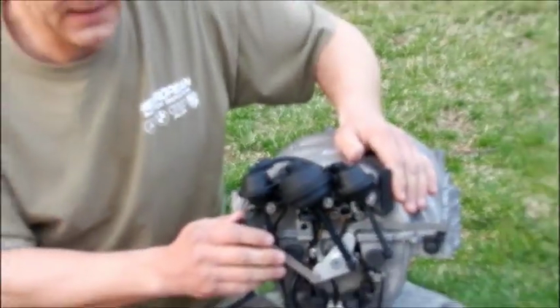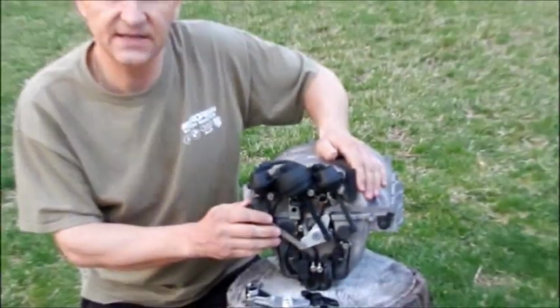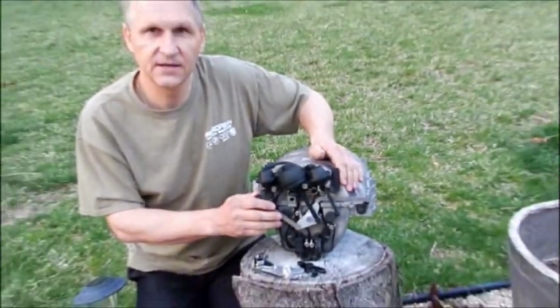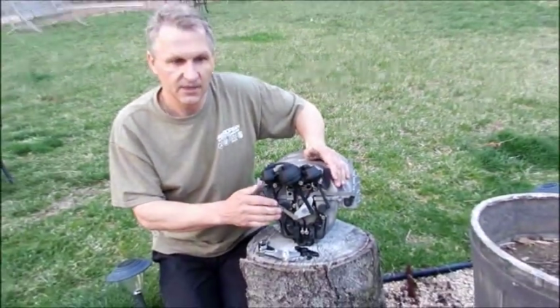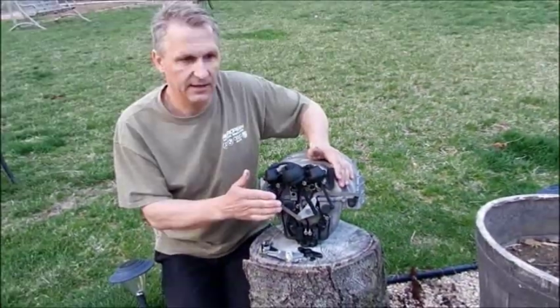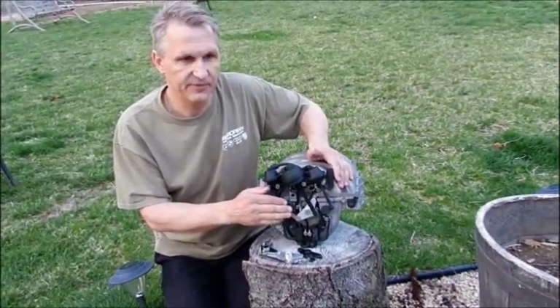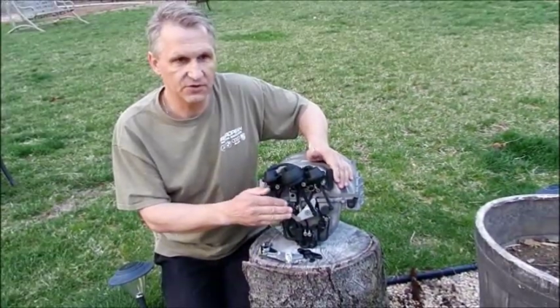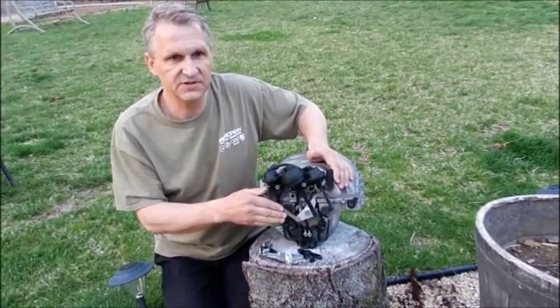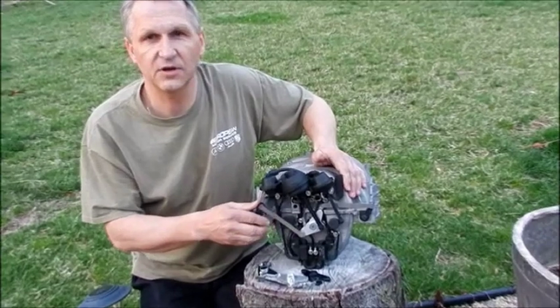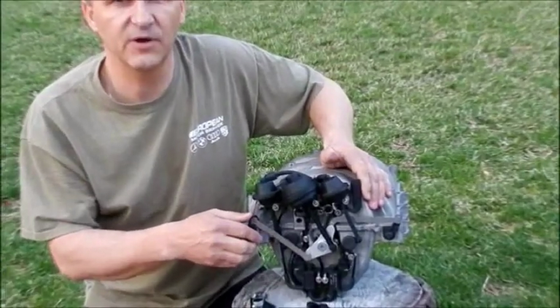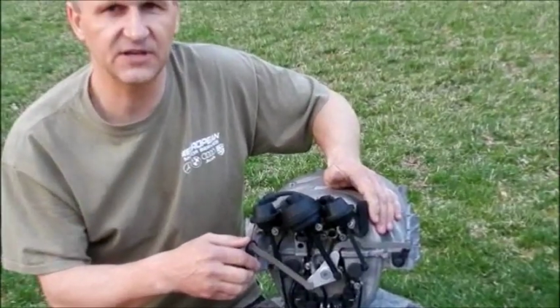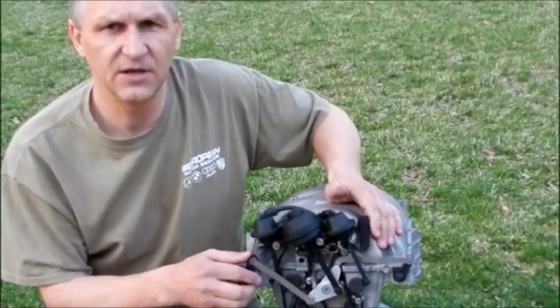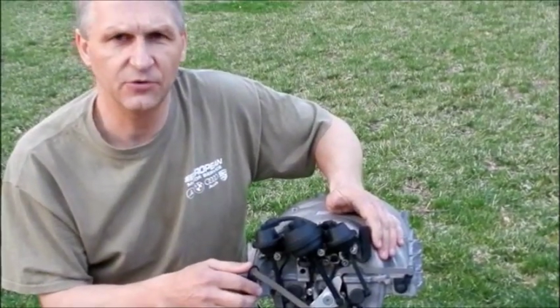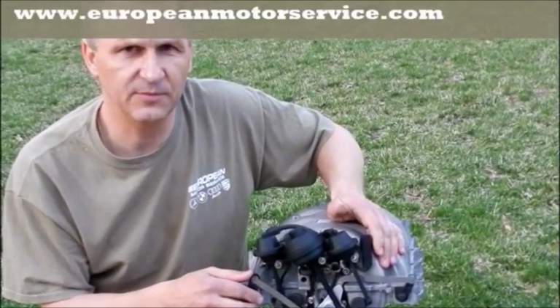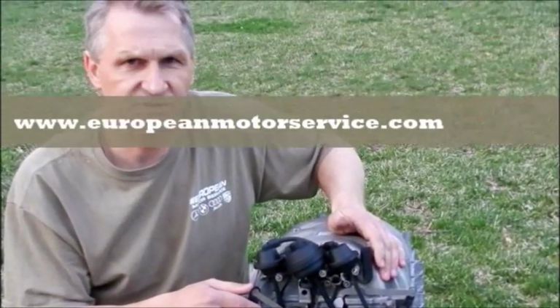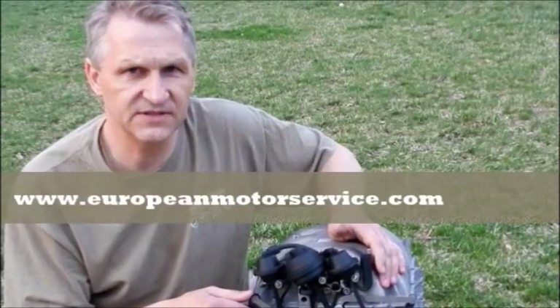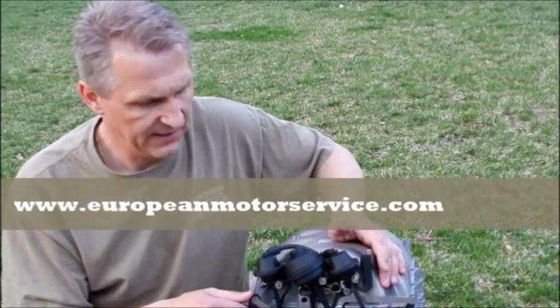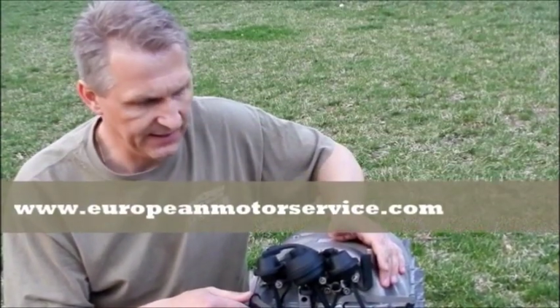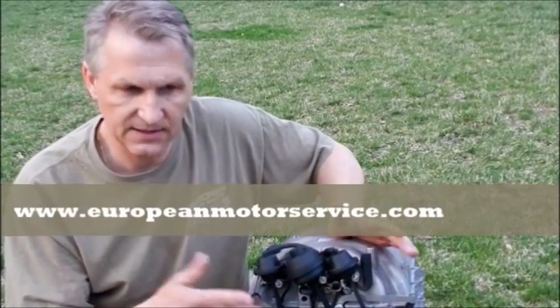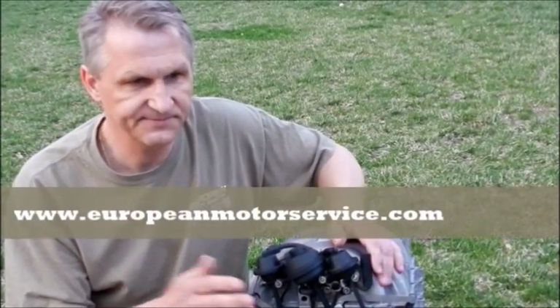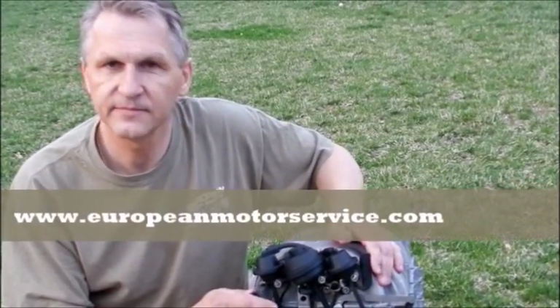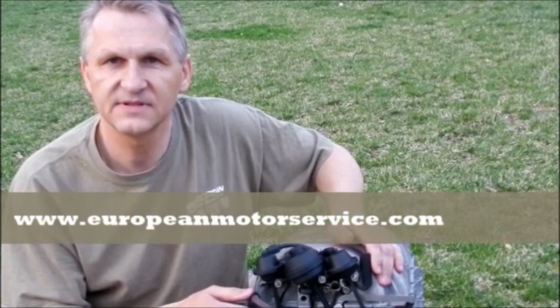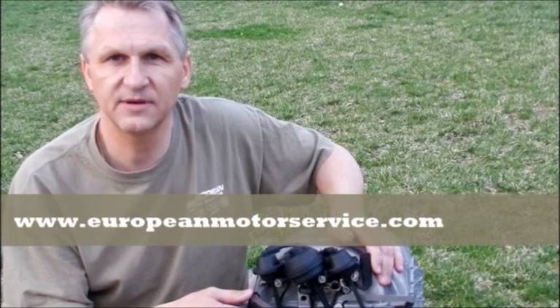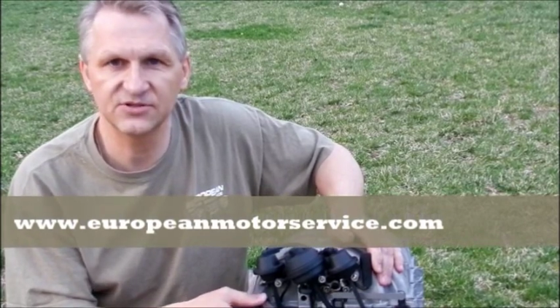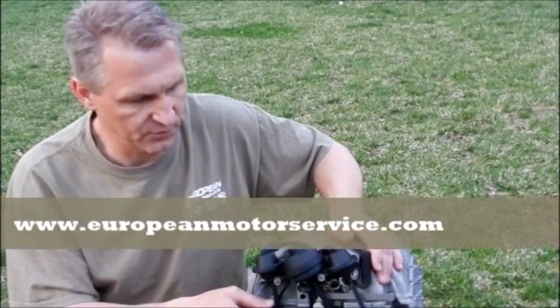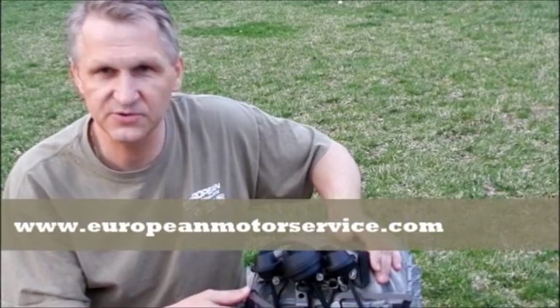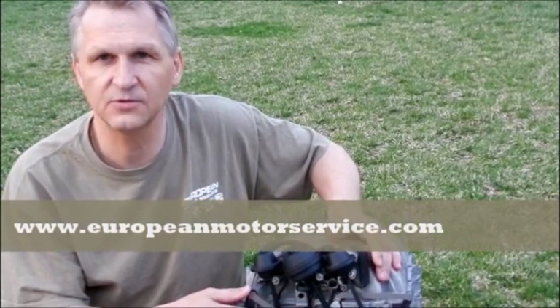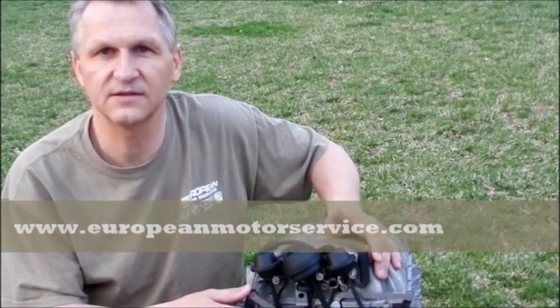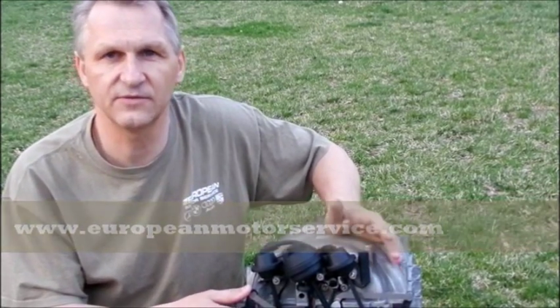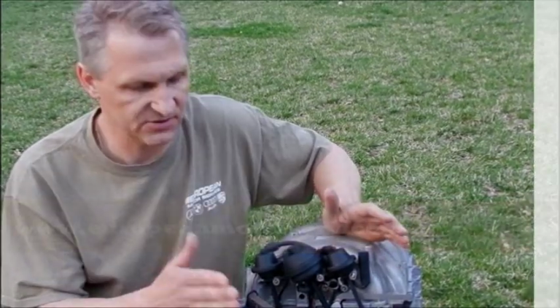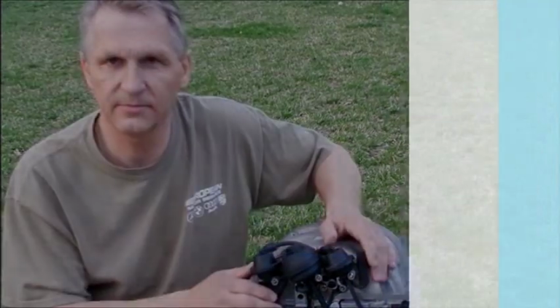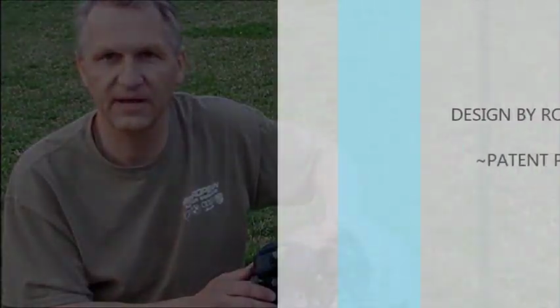Like I said, if you're interested, you can go to my website, European Auto Service, and send me a message if you're interested. Thank you very much. Bye.